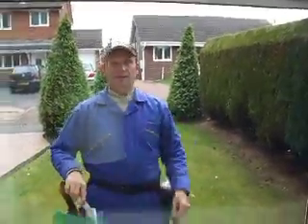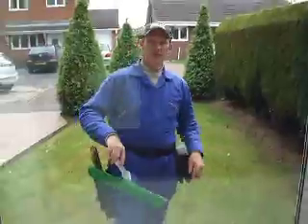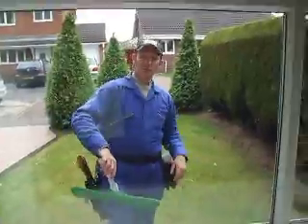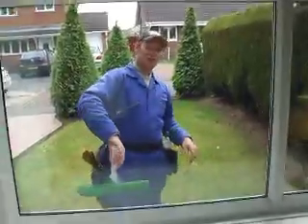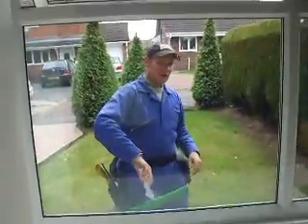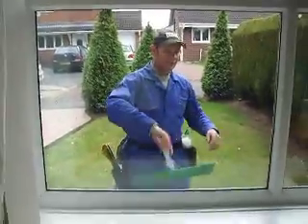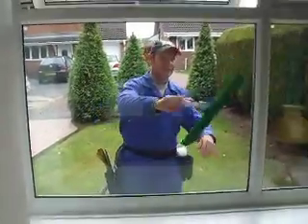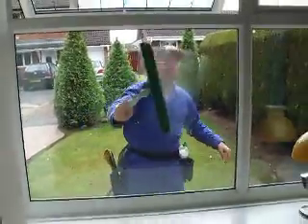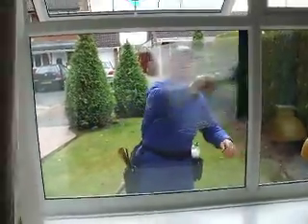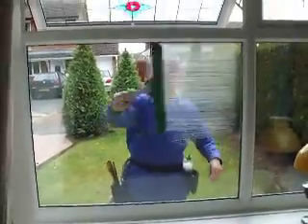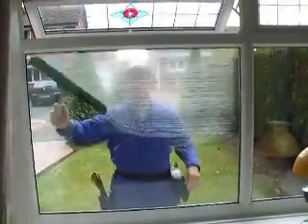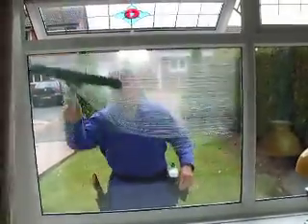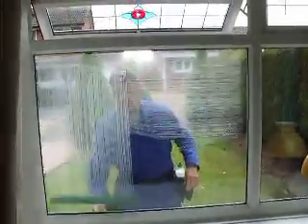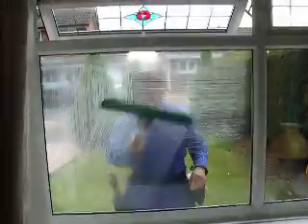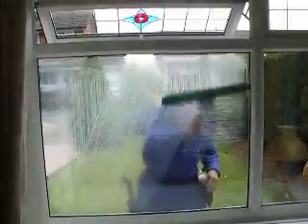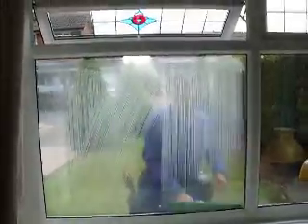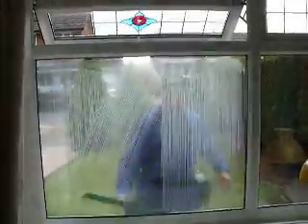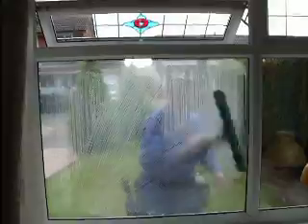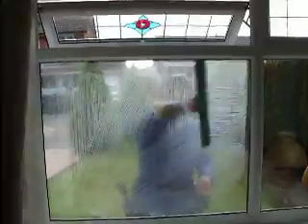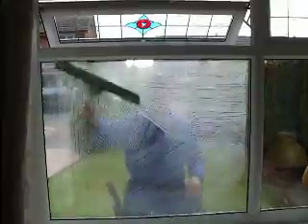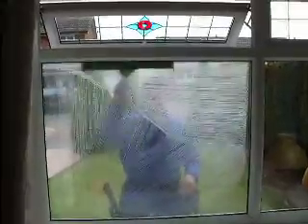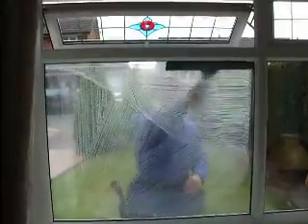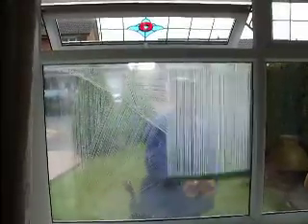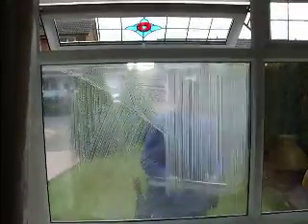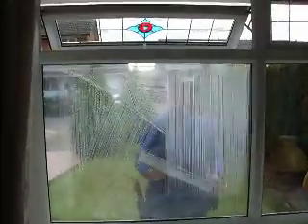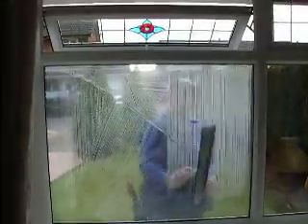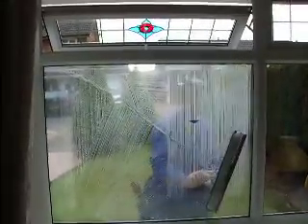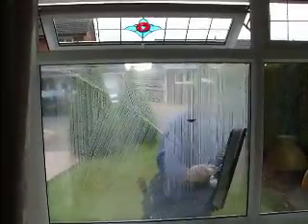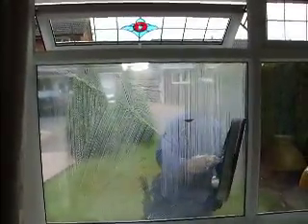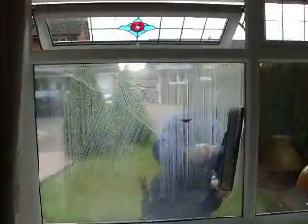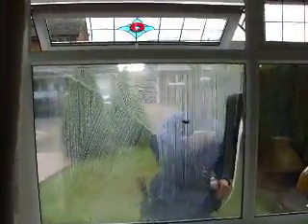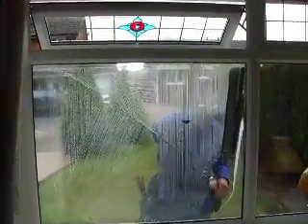Get back from the window a little bit. Right, here we go. I'm trying my best.